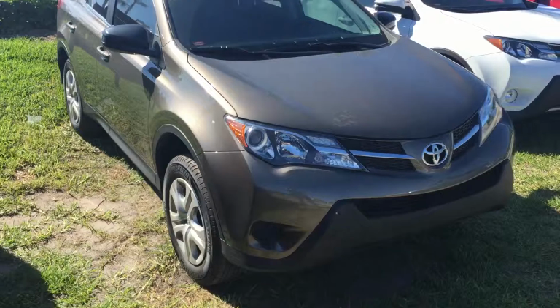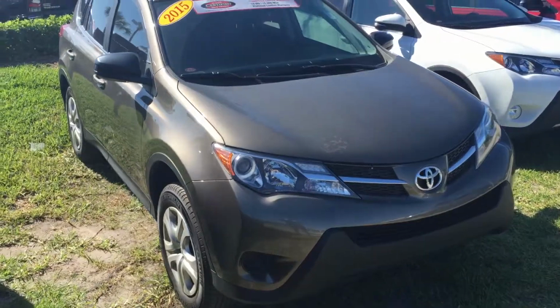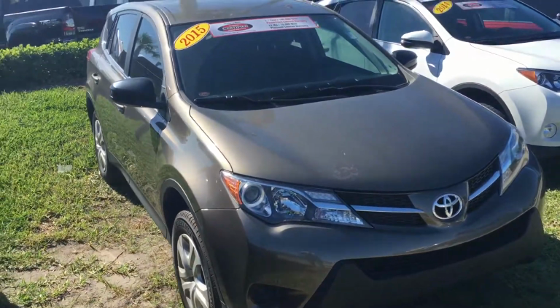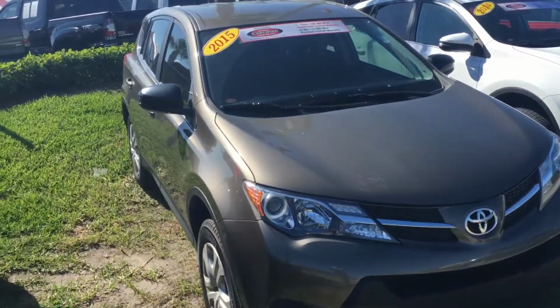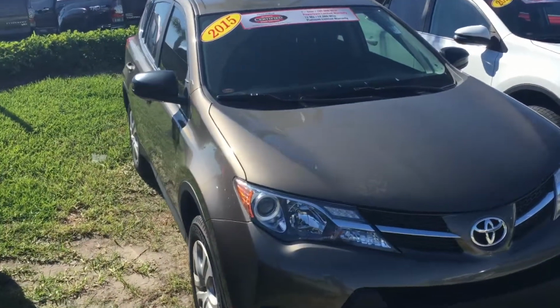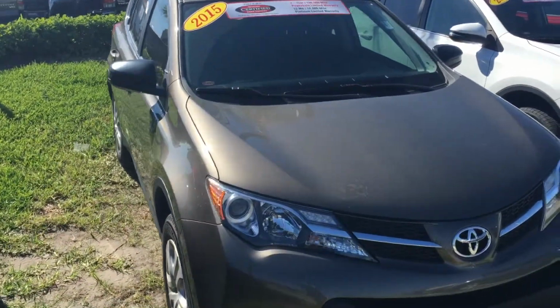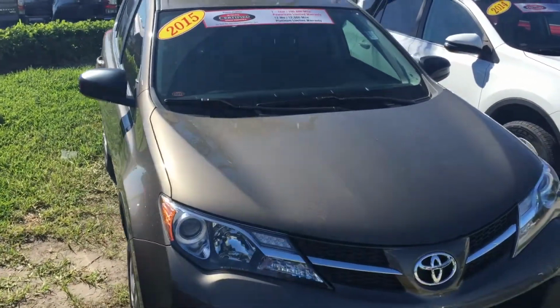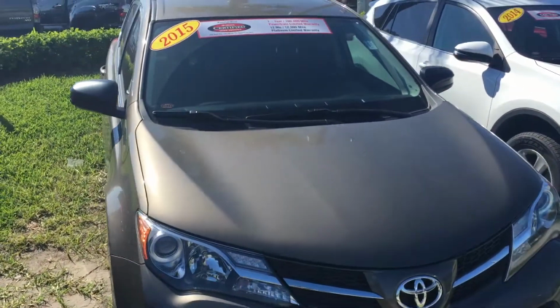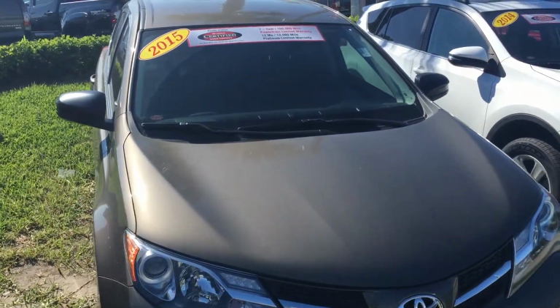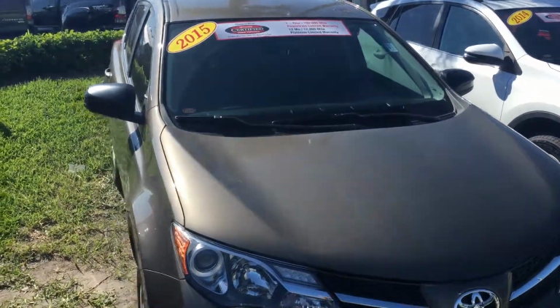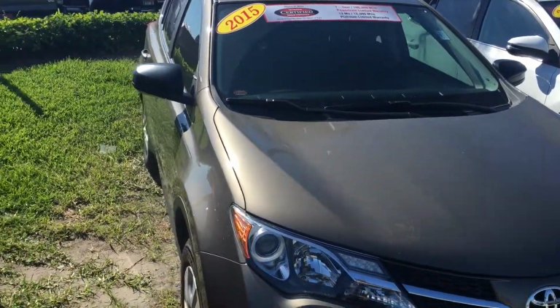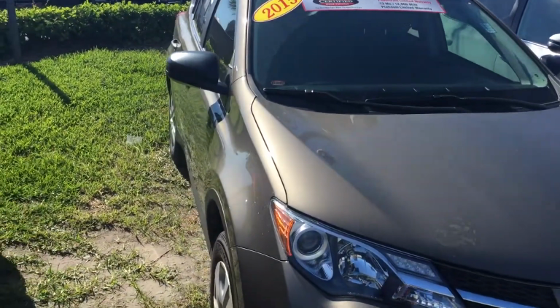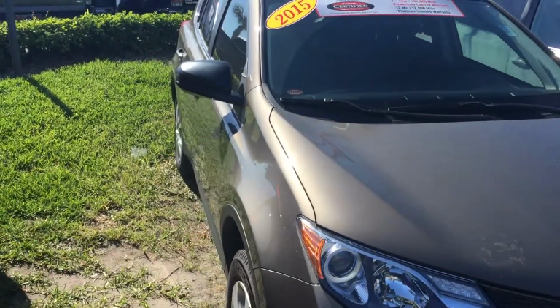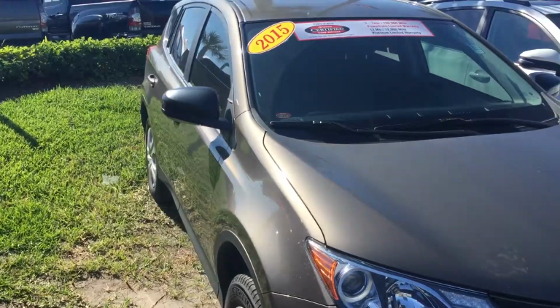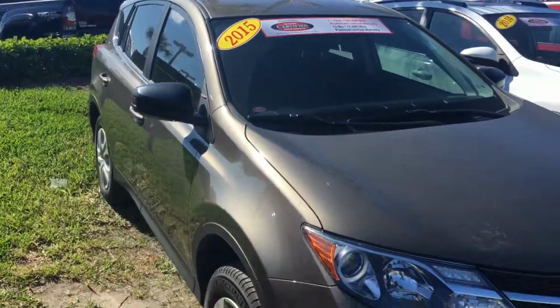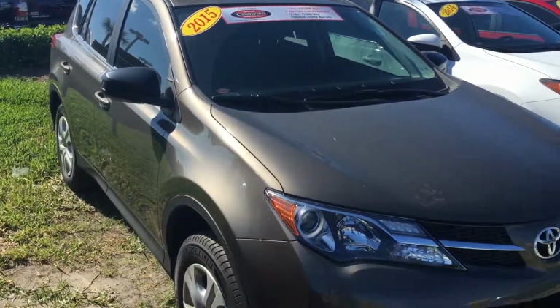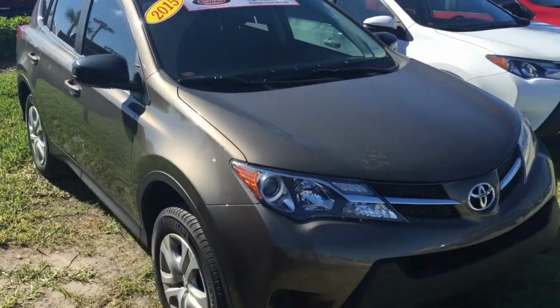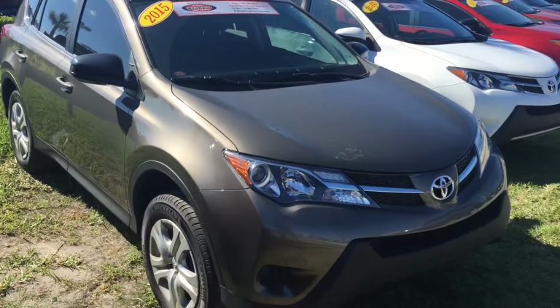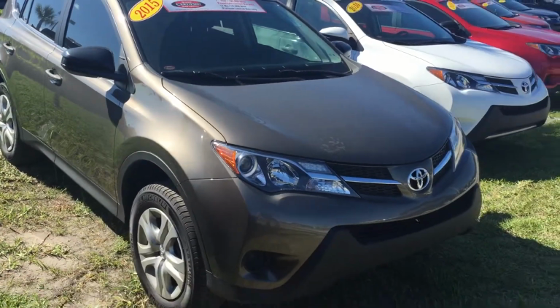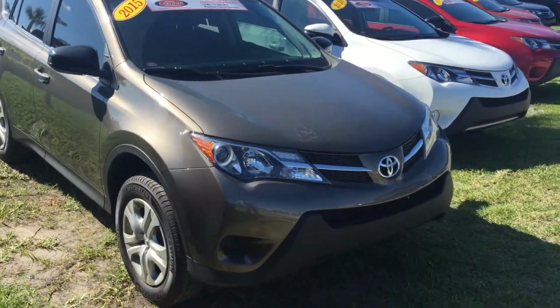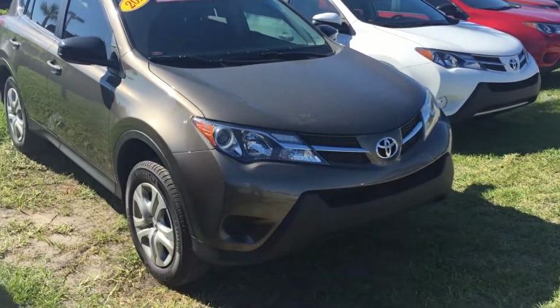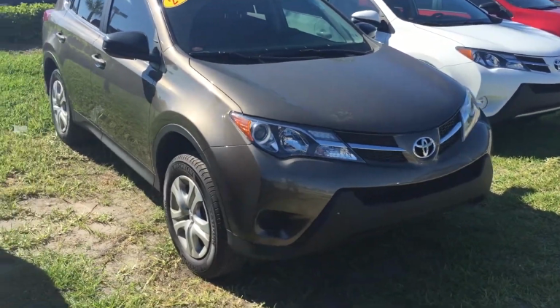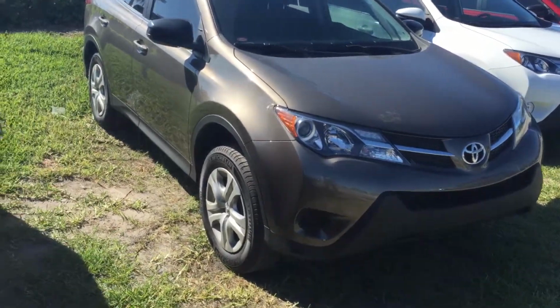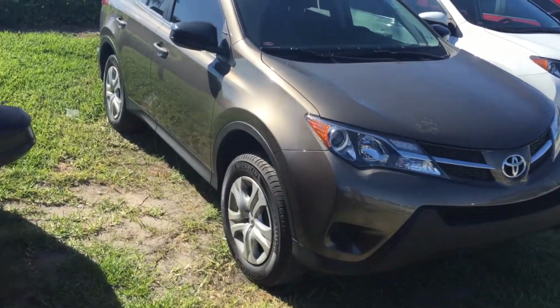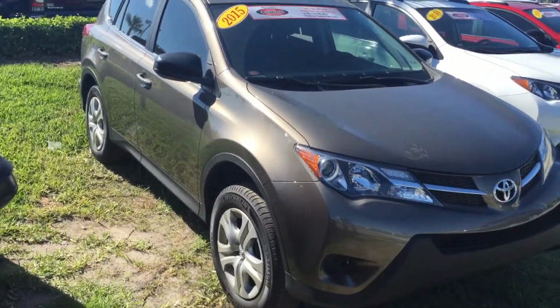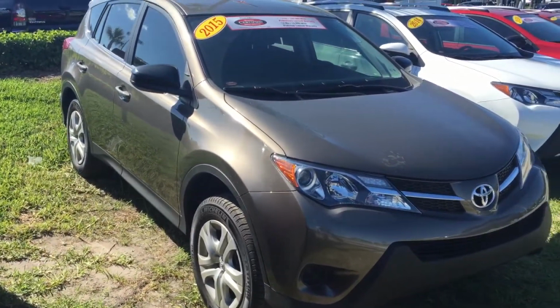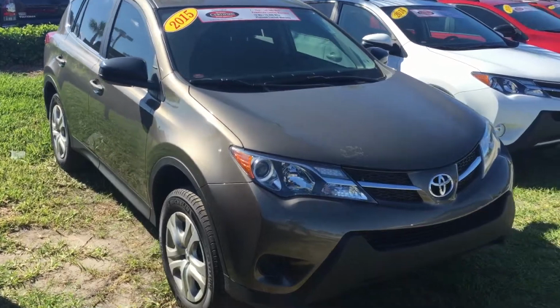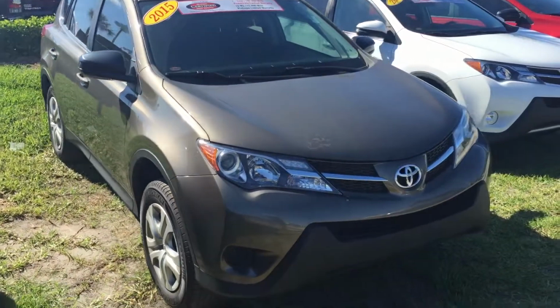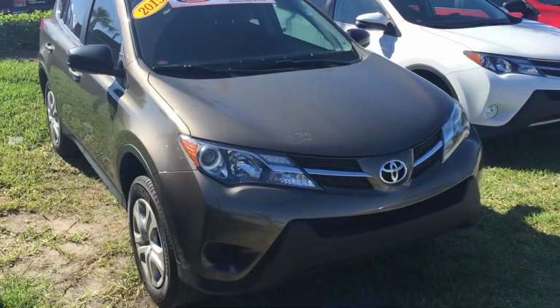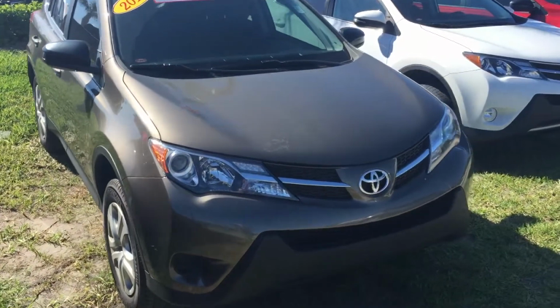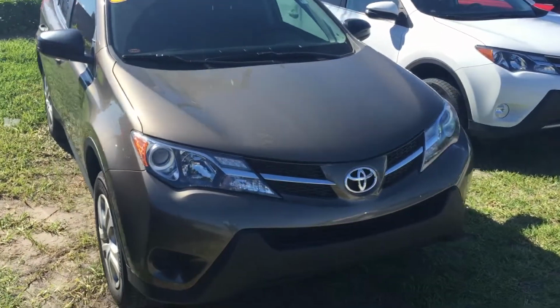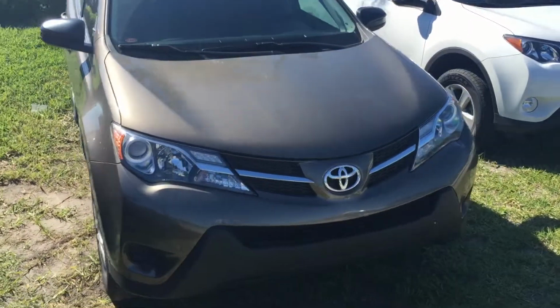Hey, good afternoon Sue. This is Saif here at Arlington Toyota. I just want to take a few moments and send you a short little video on this 2015 LE RAV4 you saw online.